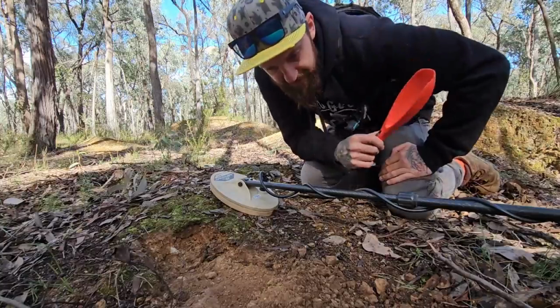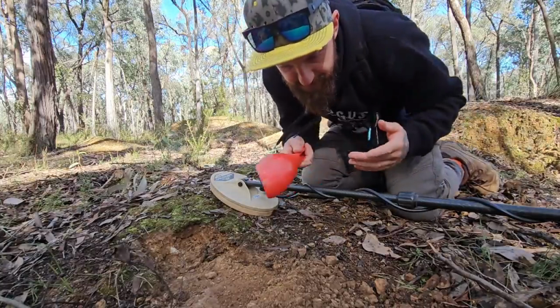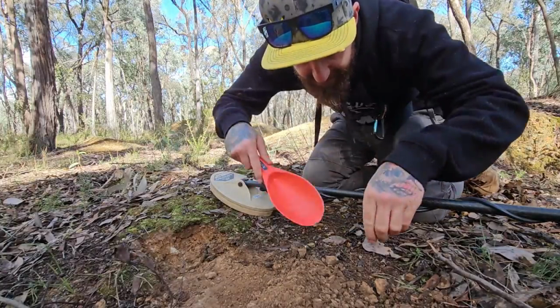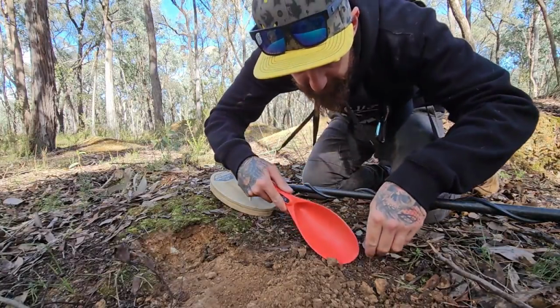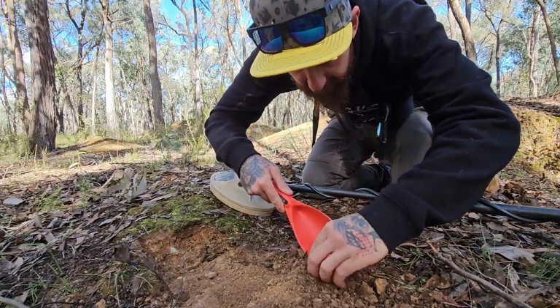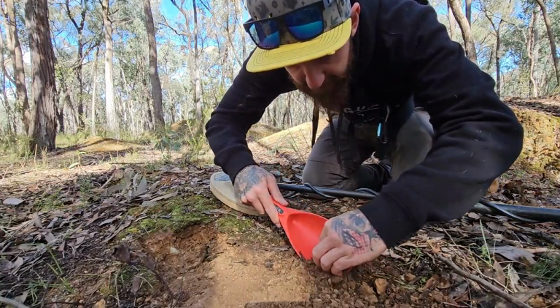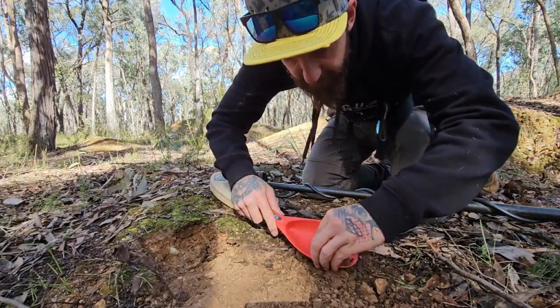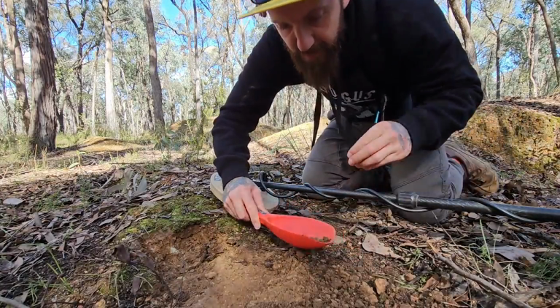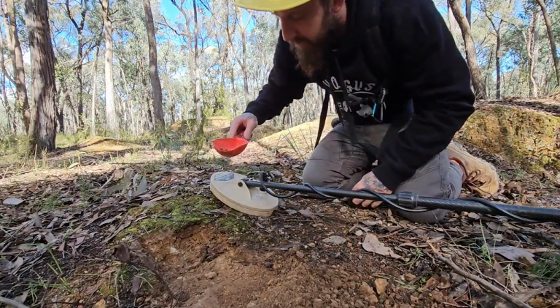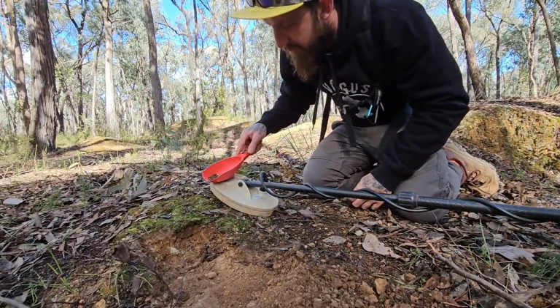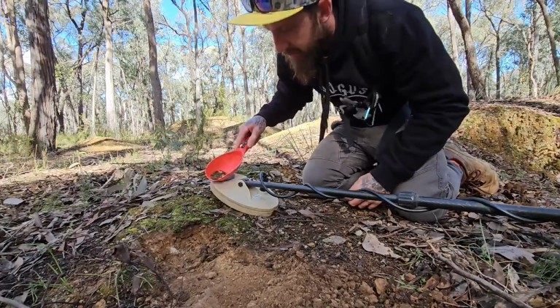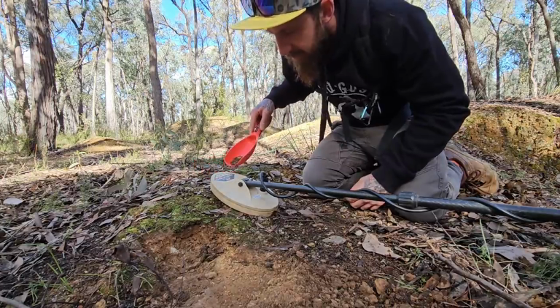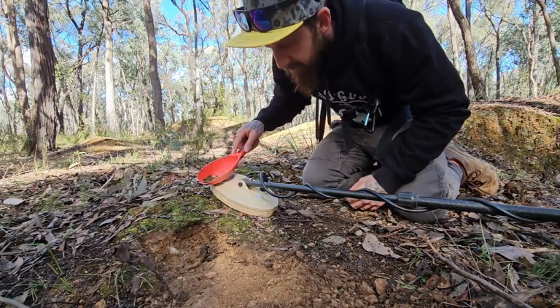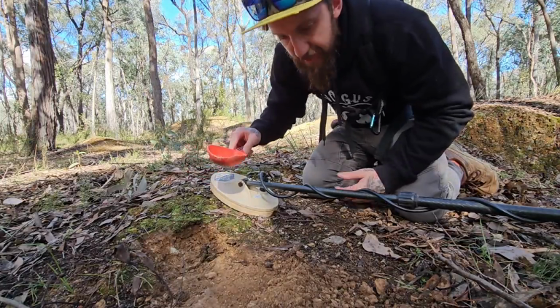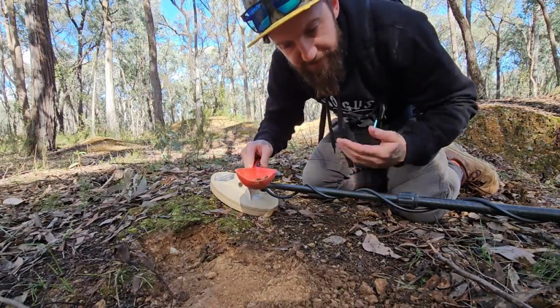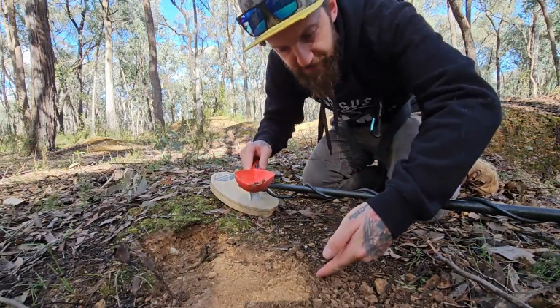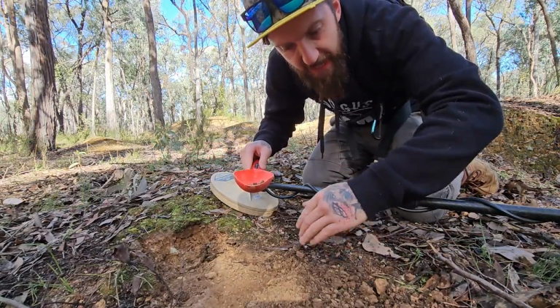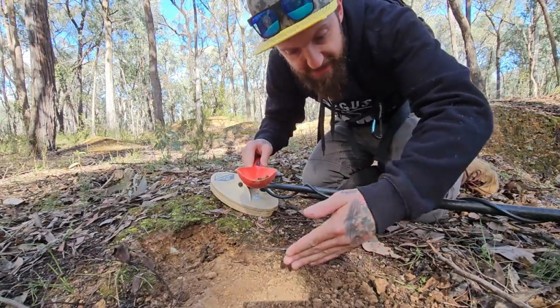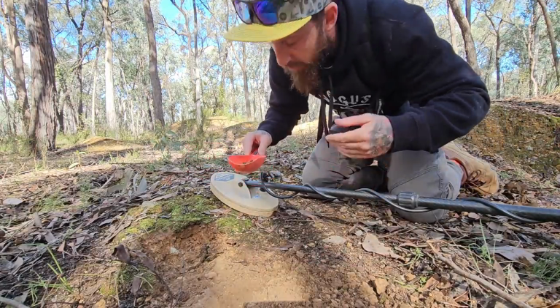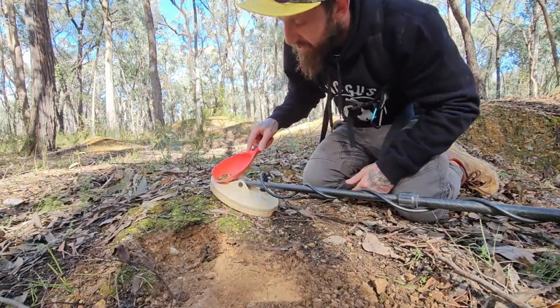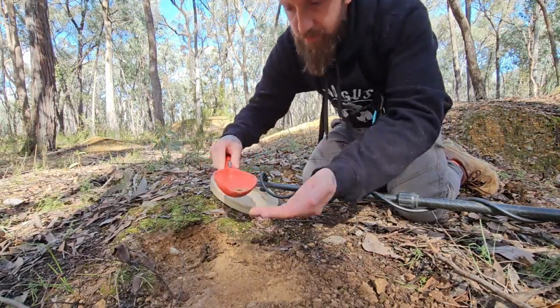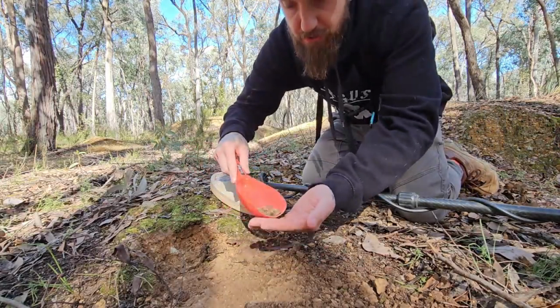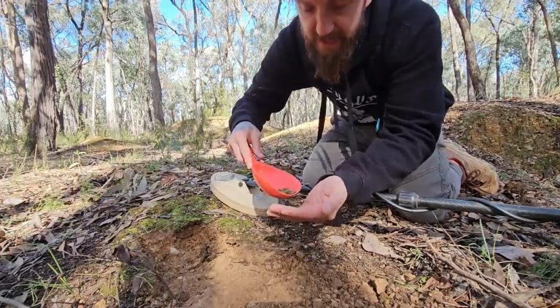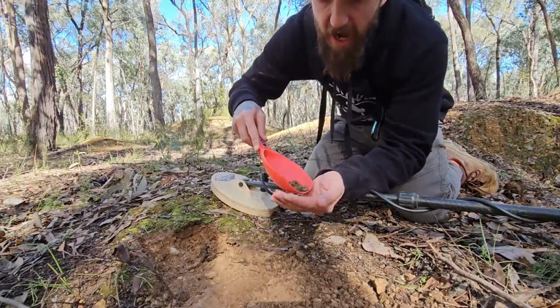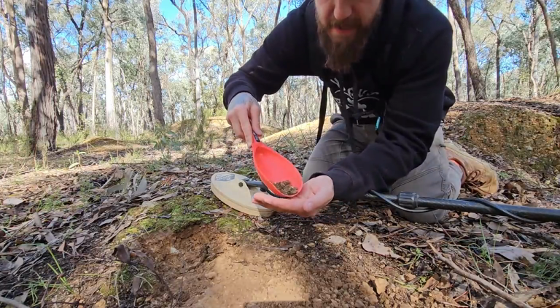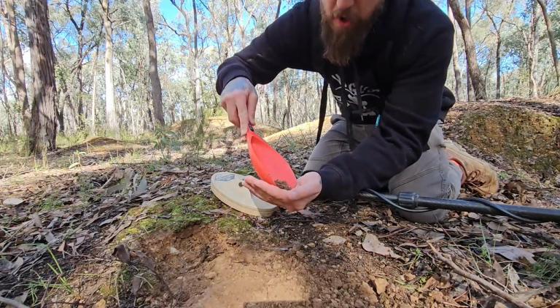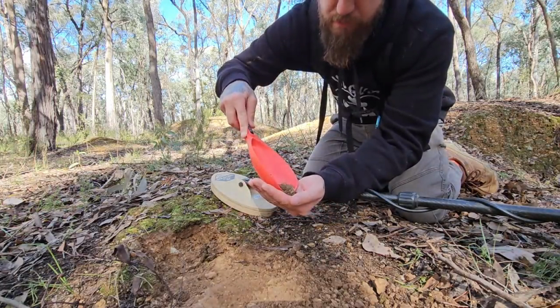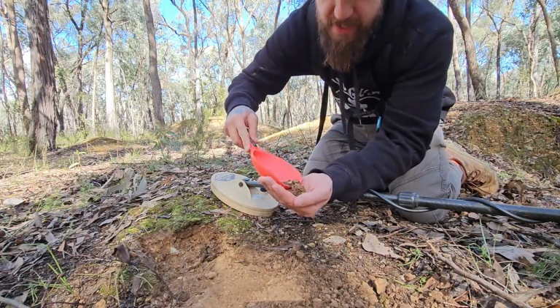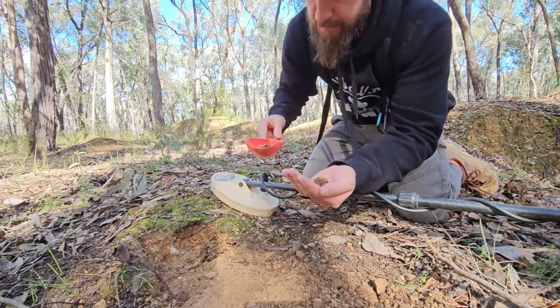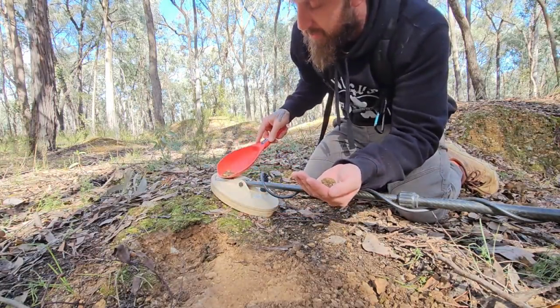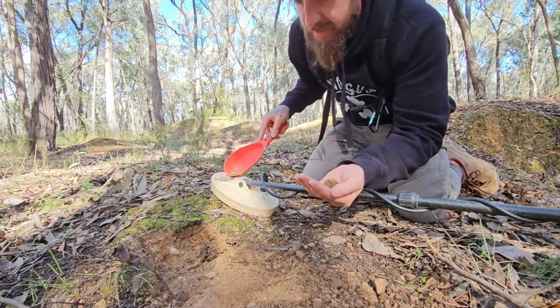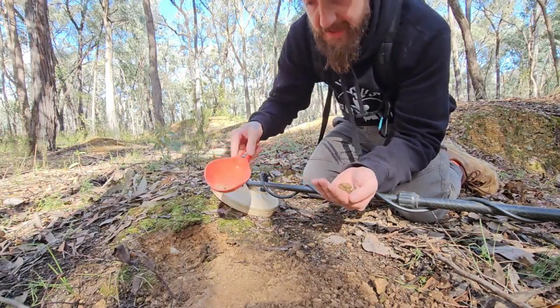By the sounds of it to me, it sounds like a shotgun pellet, but you never know. We got it first scoop because I already had marked out where it was. What we want to do is roughly halve the amount of gravel that we have in our scoop.